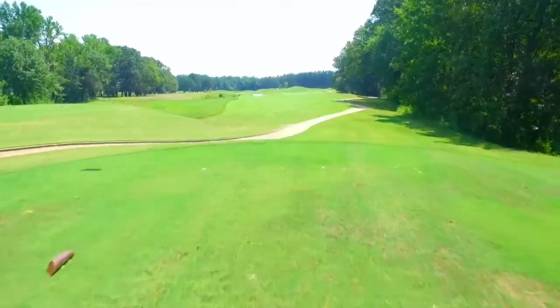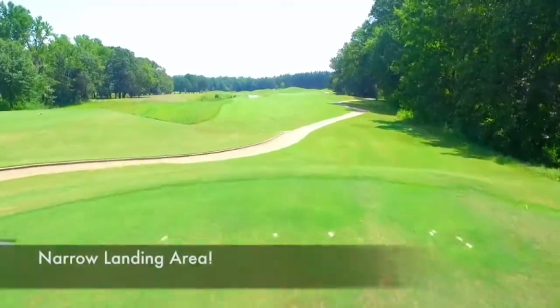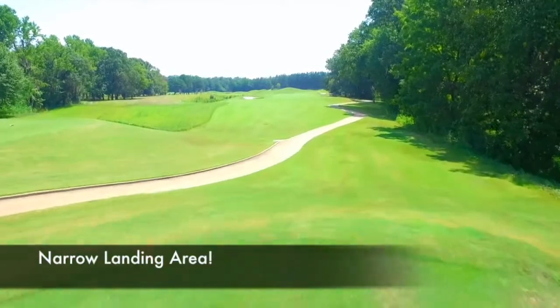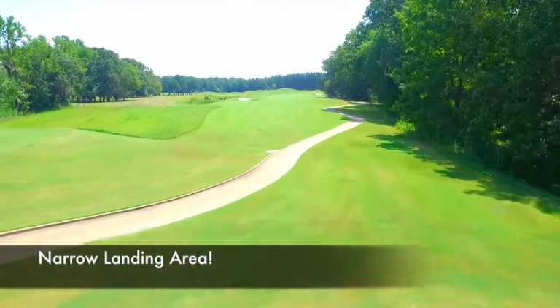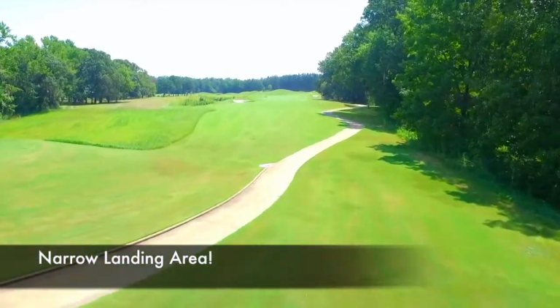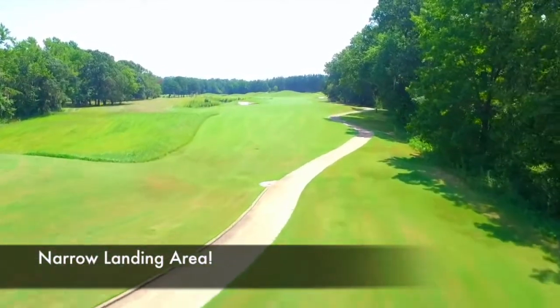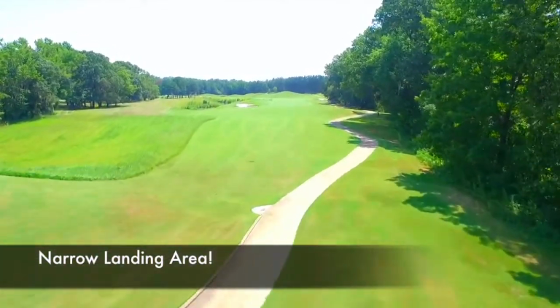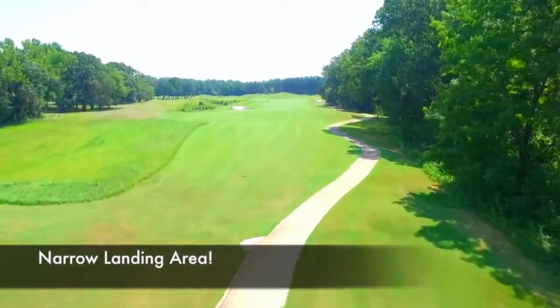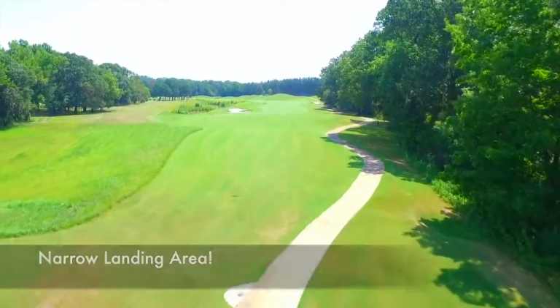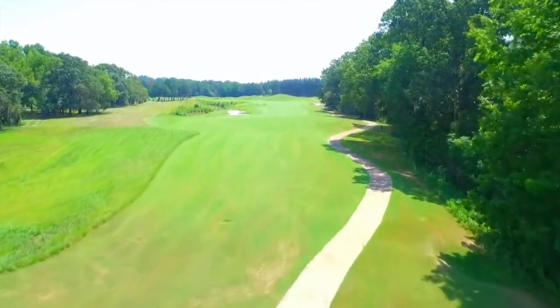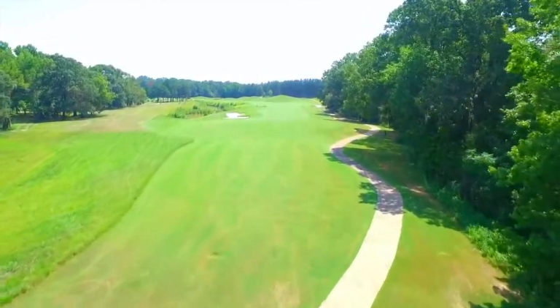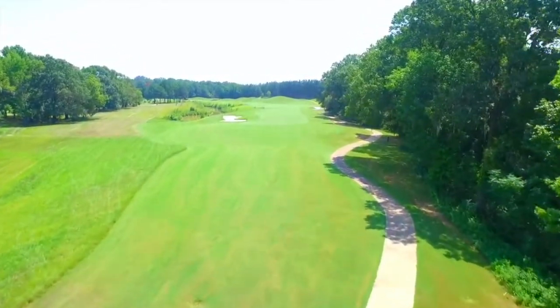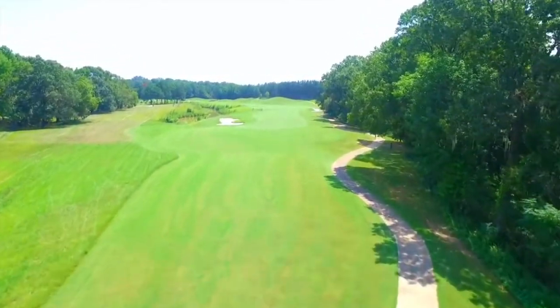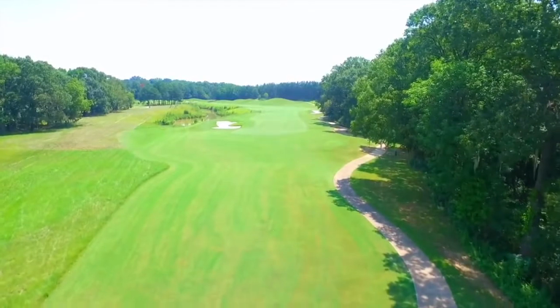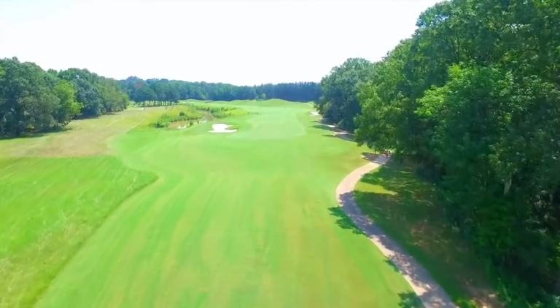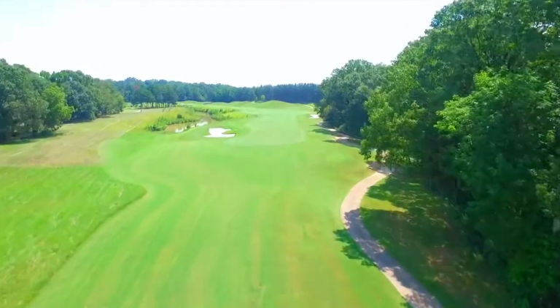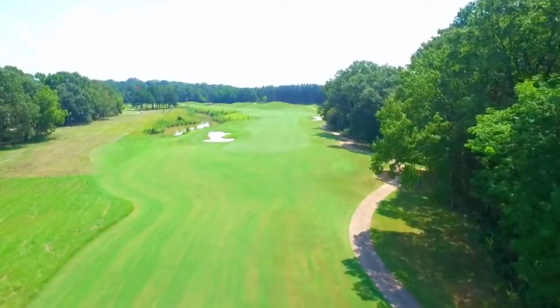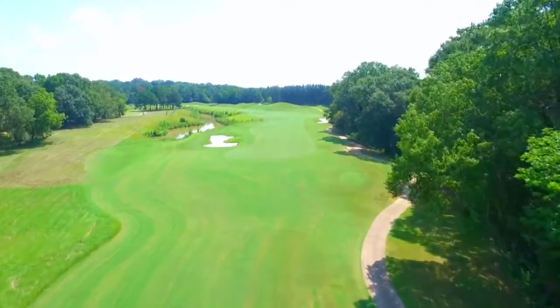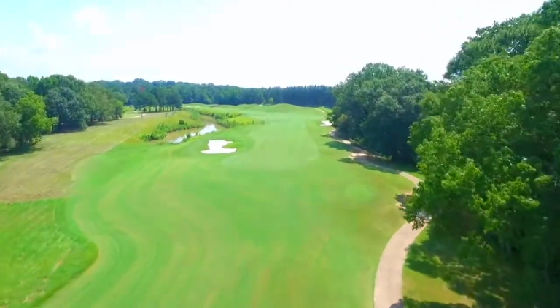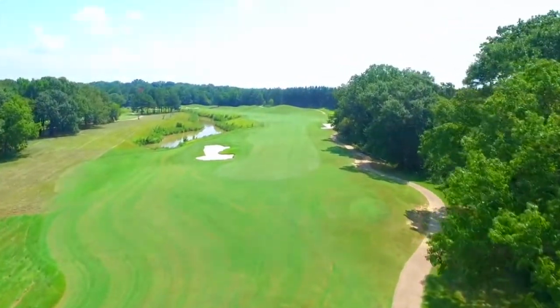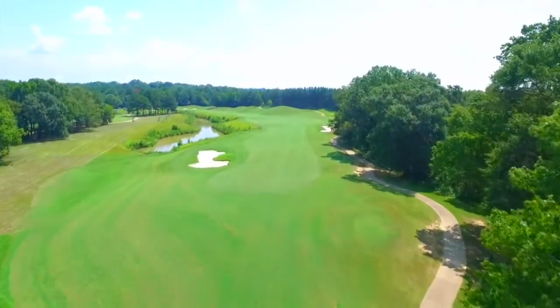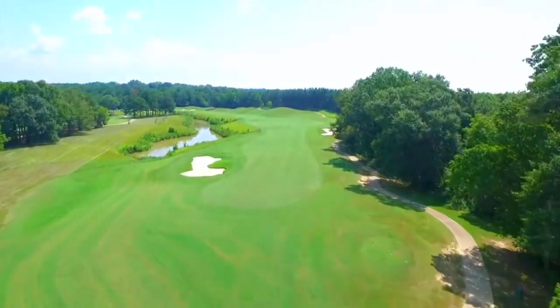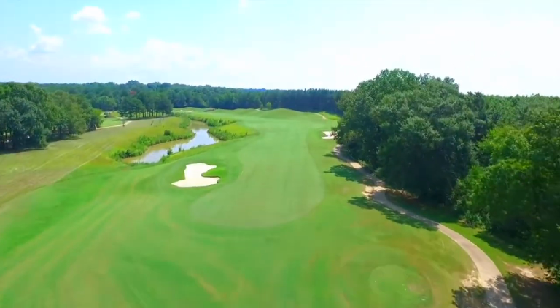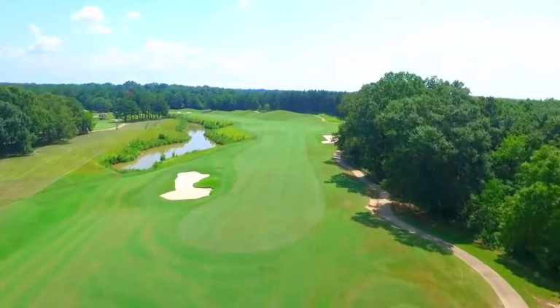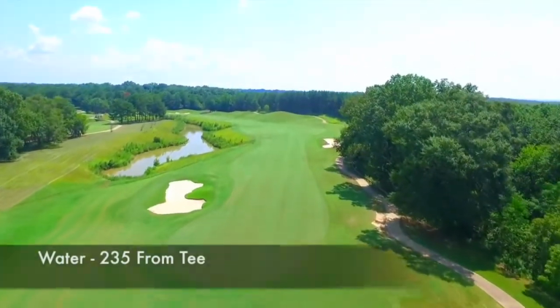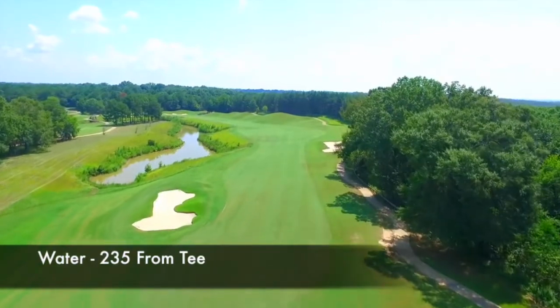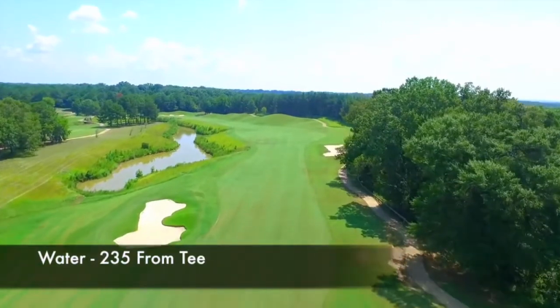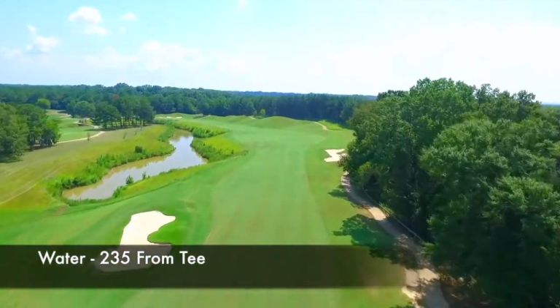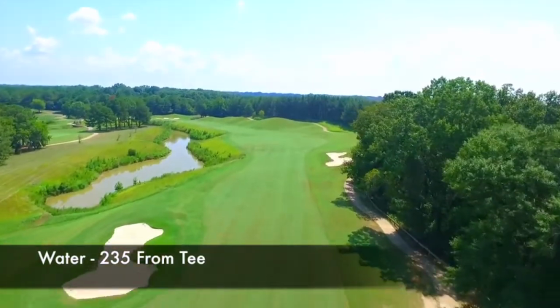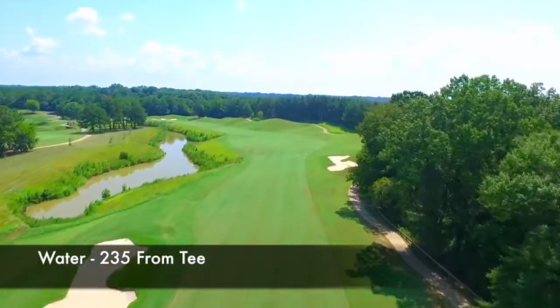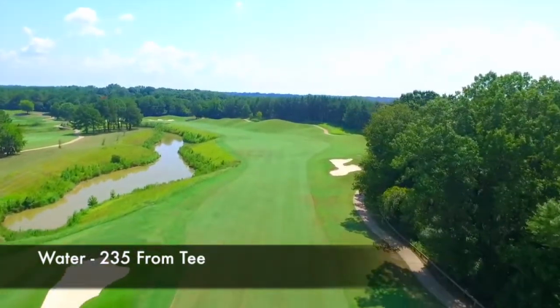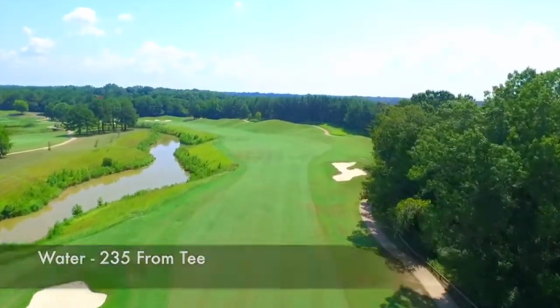Look how narrow it is between the trees overhanging the cart path on the right-hand side and the trap on the left. You've got to aim between the right side of the trap and the cart path. If you hit it 235, you've got to watch out for the water on the left-hand side.